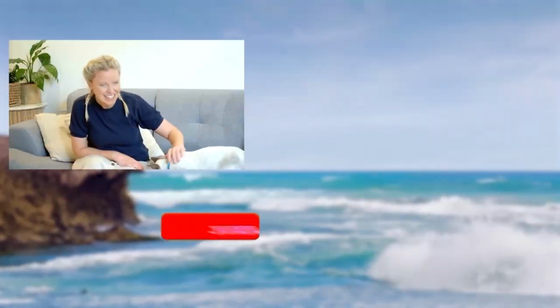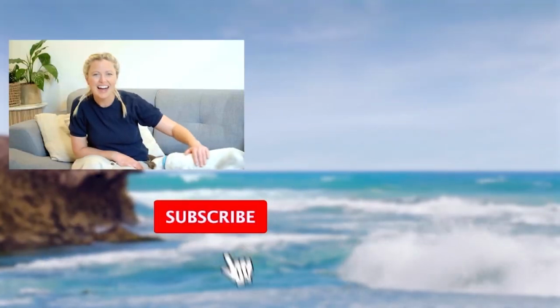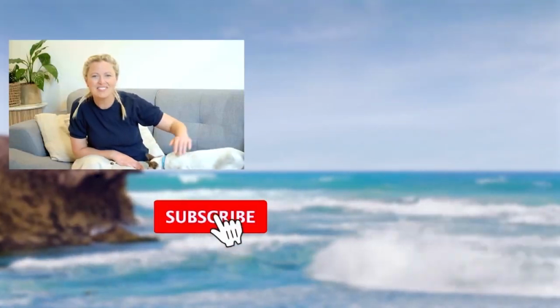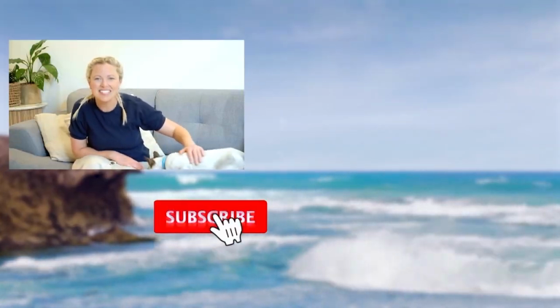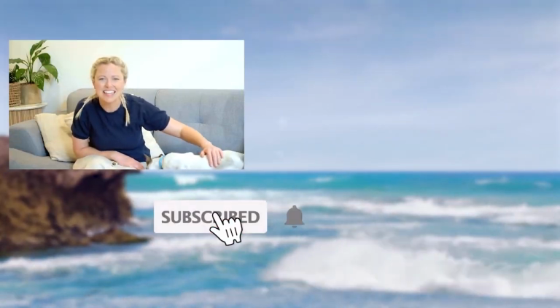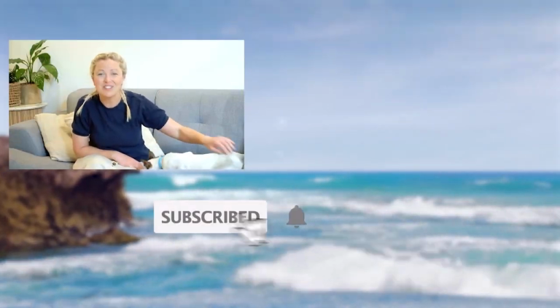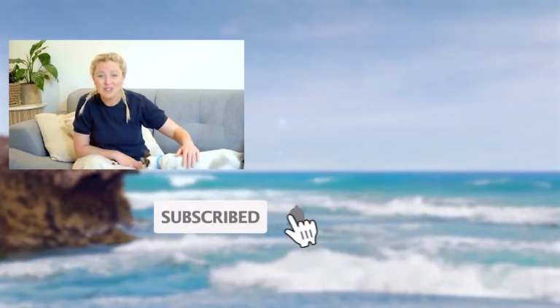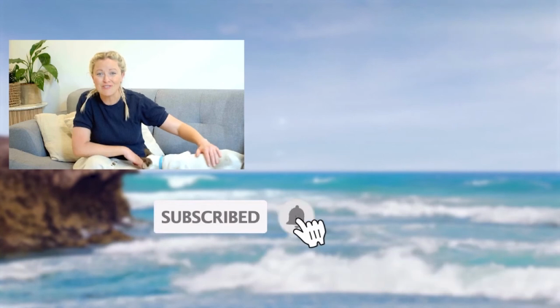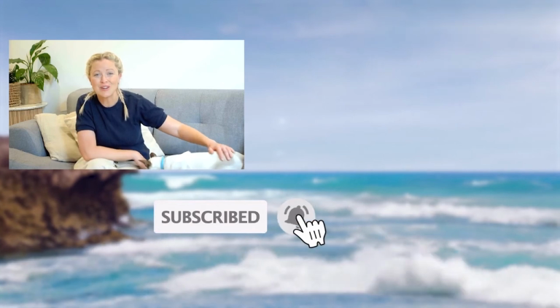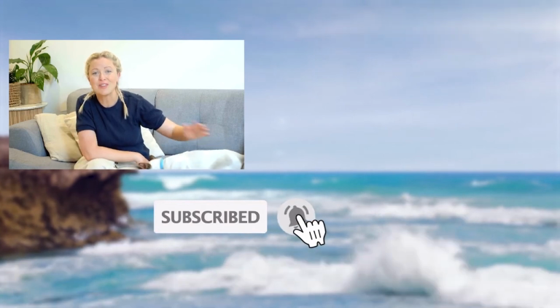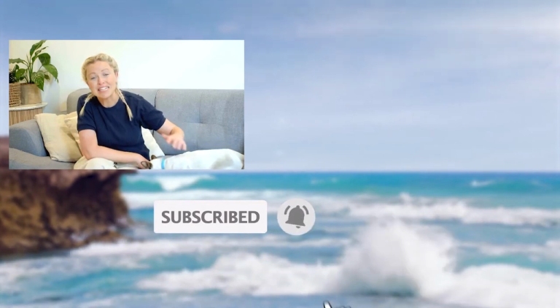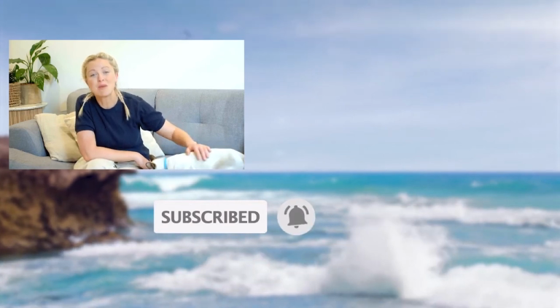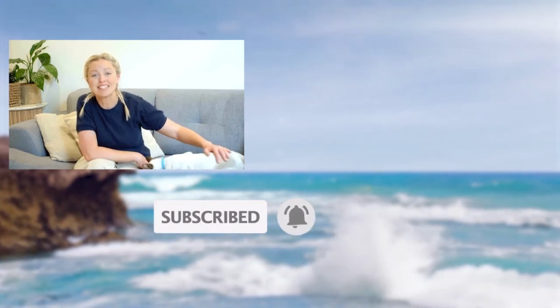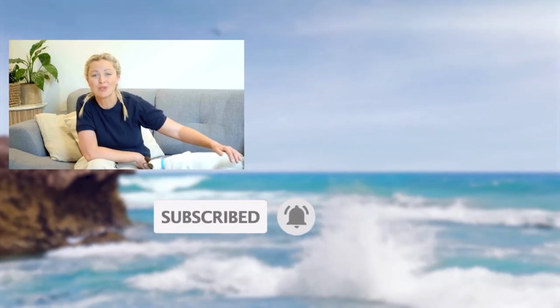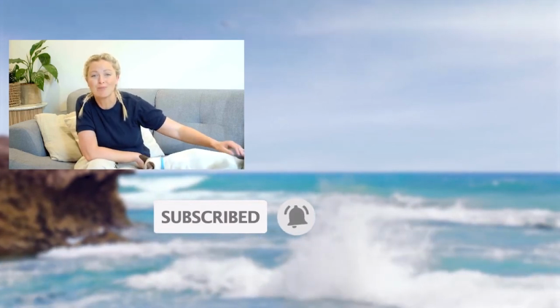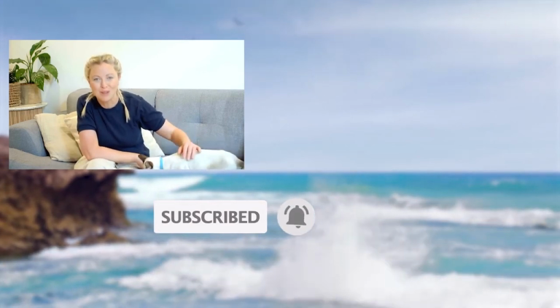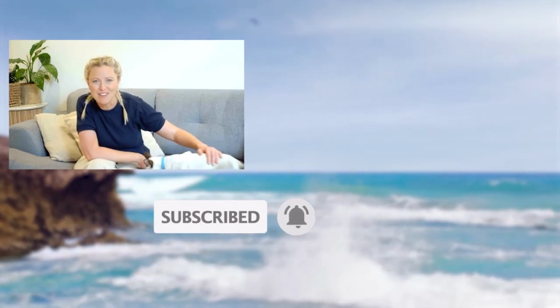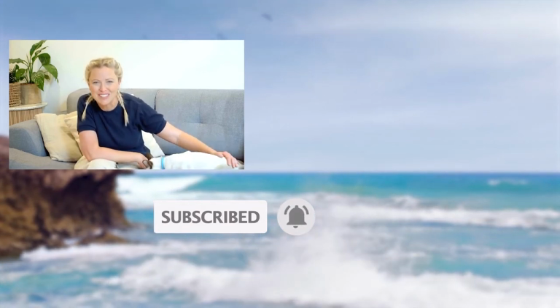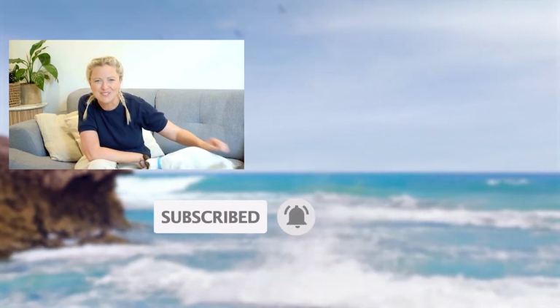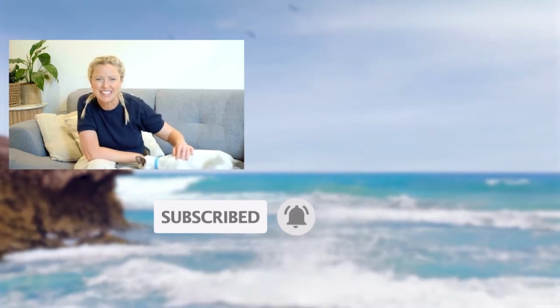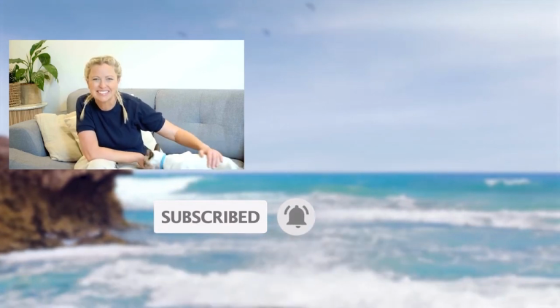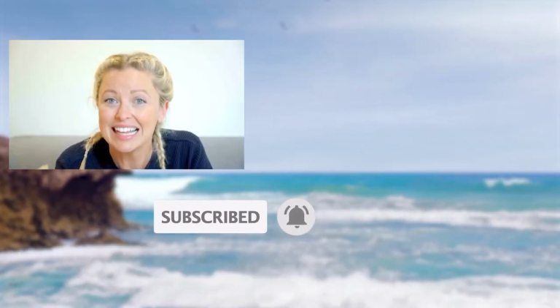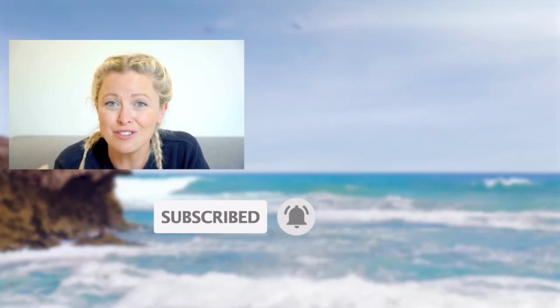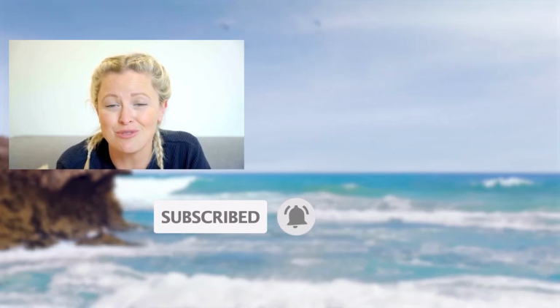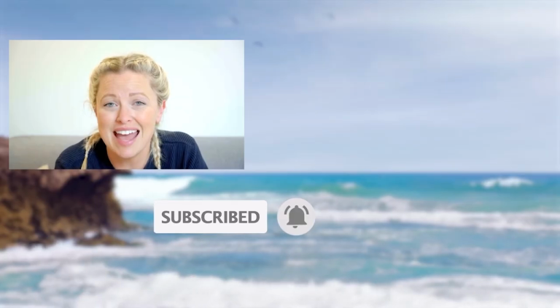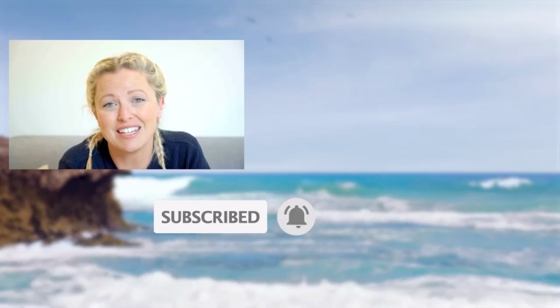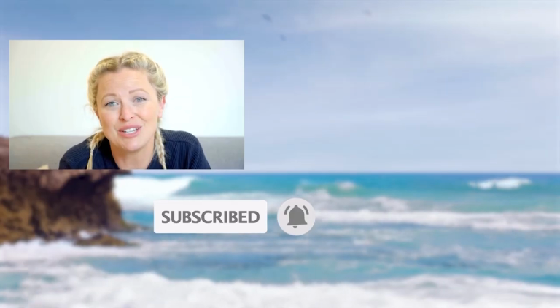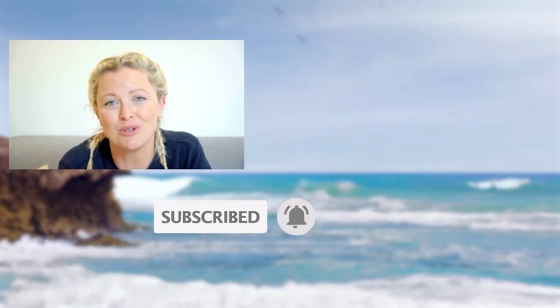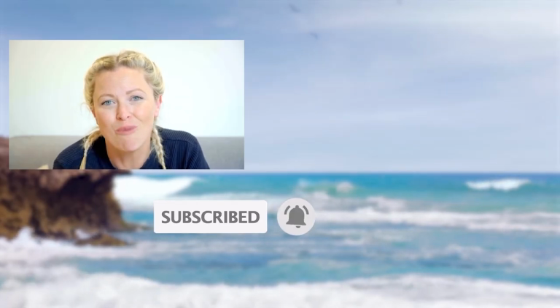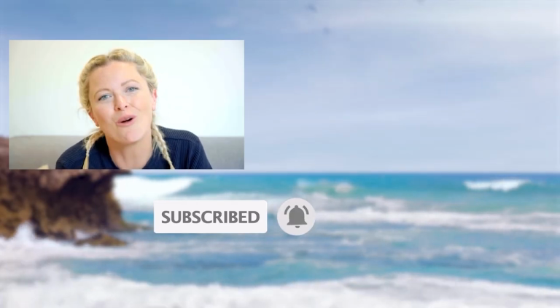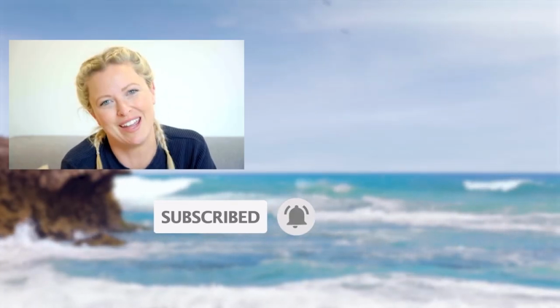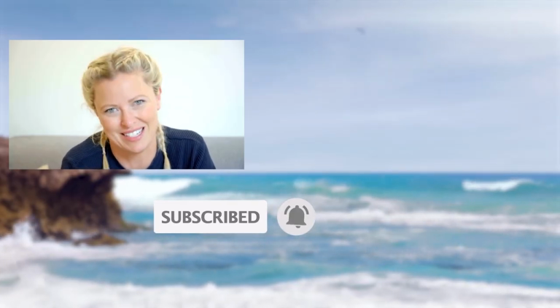Hi, I'm Dr. Danny. If you enjoyed this video, then please remember to subscribe to the Bondi Vet YouTube channel. Click on the screen now to continue watching more great content.